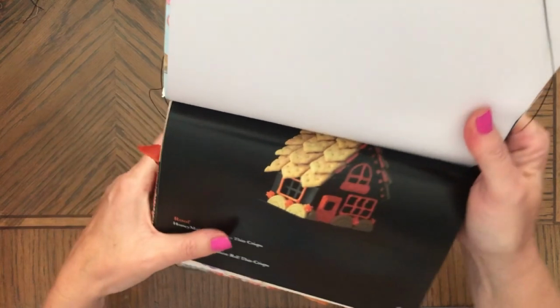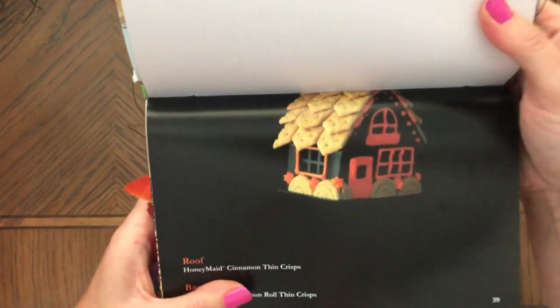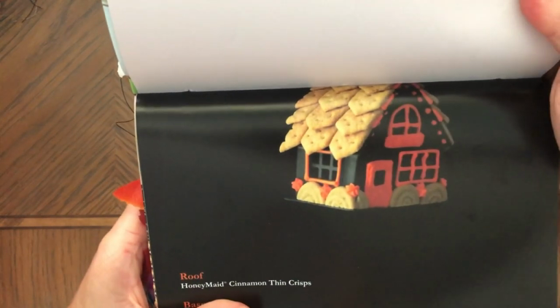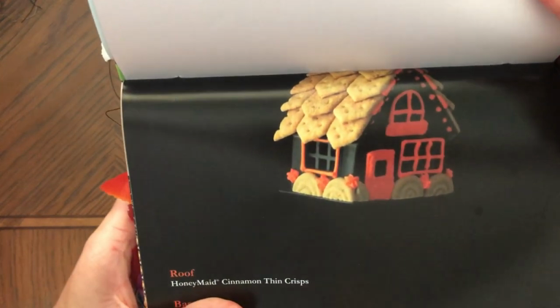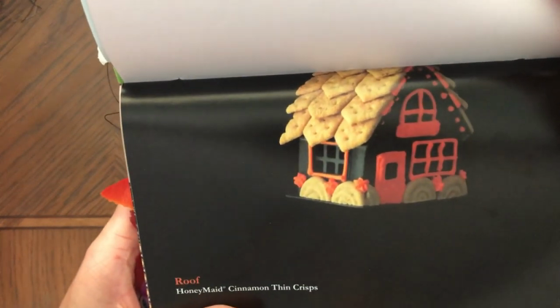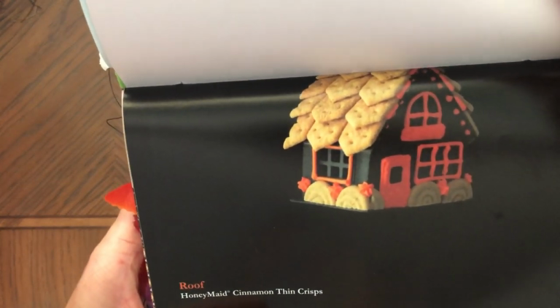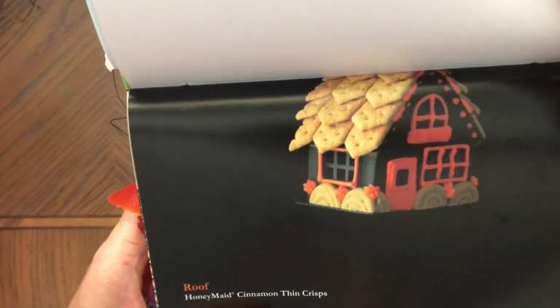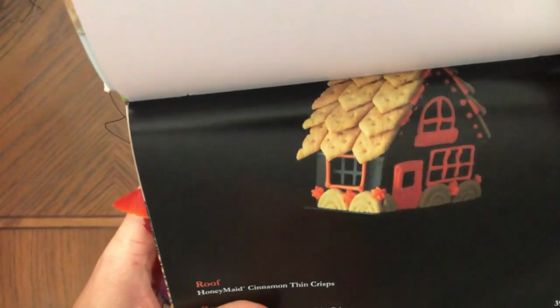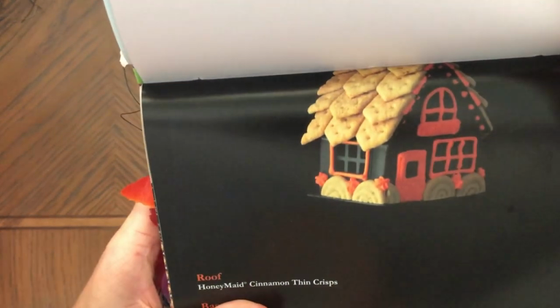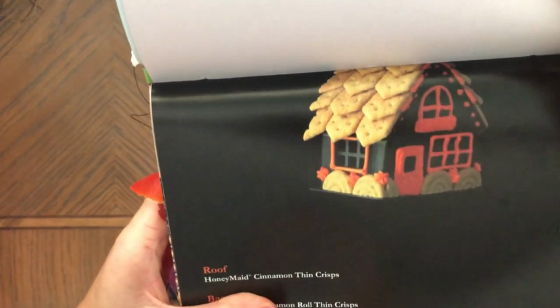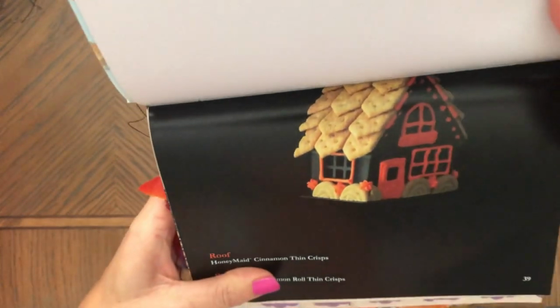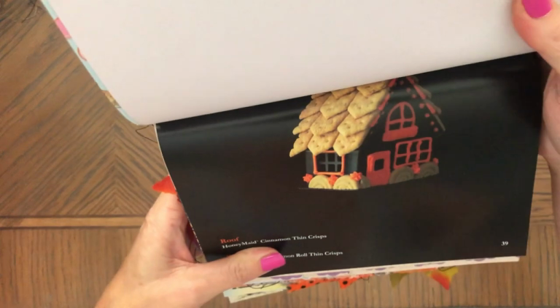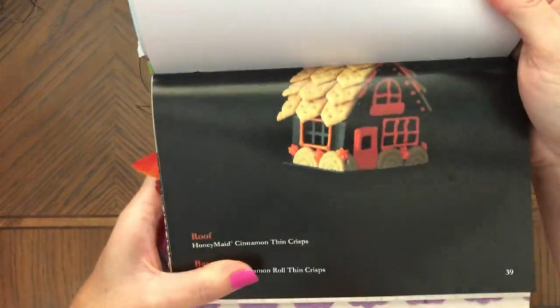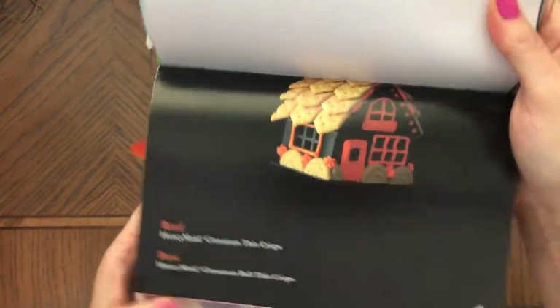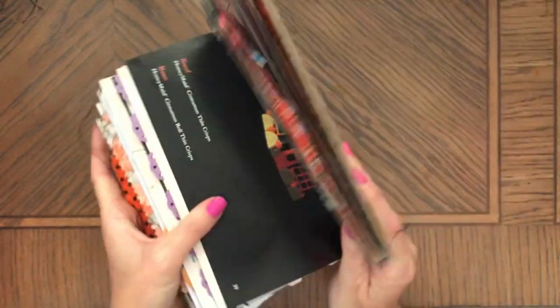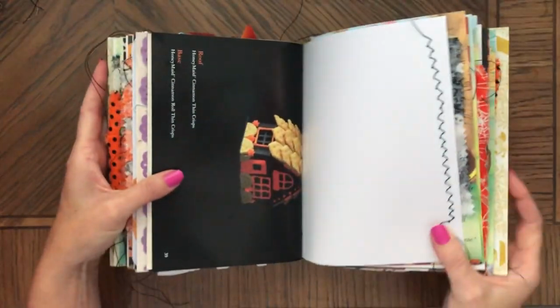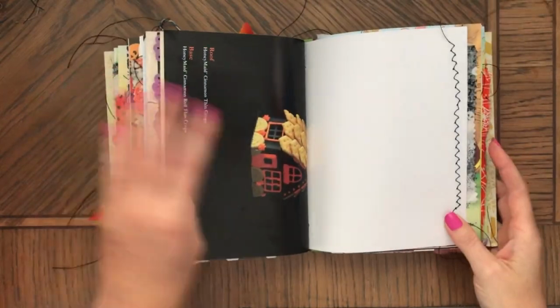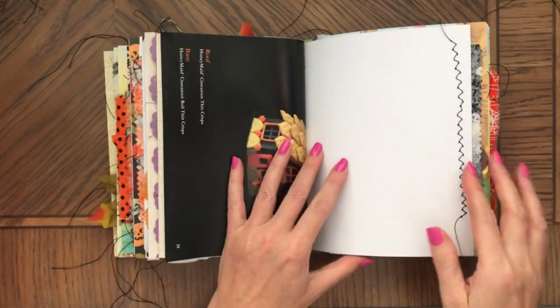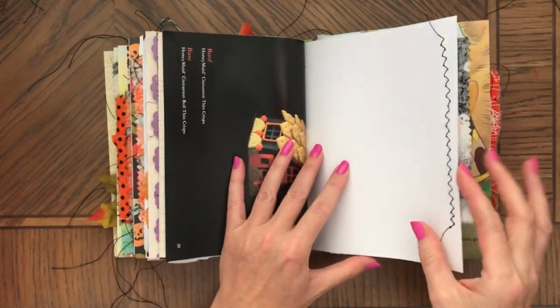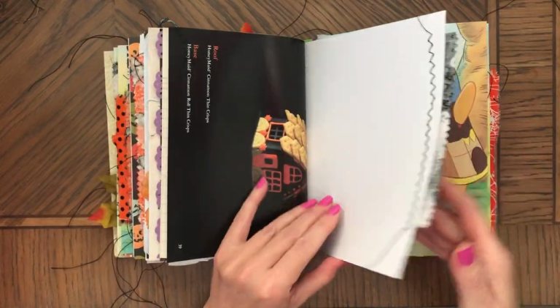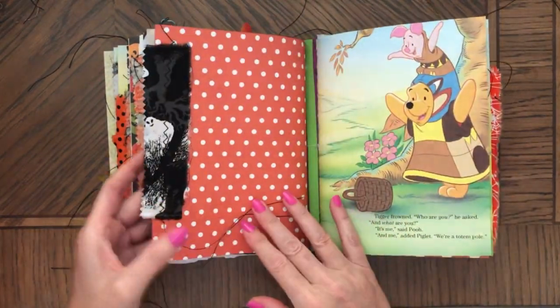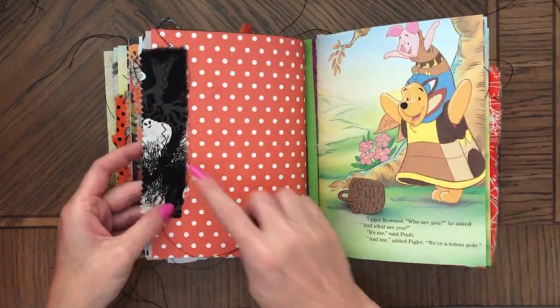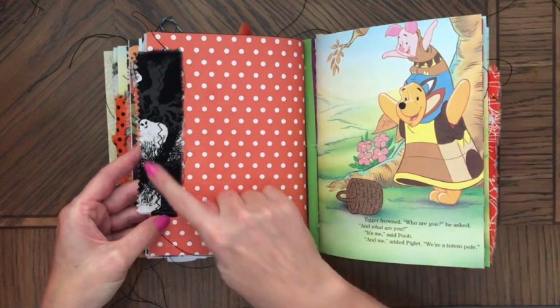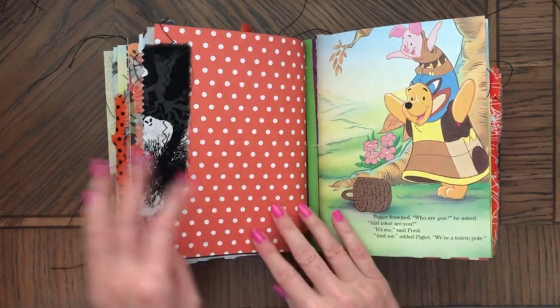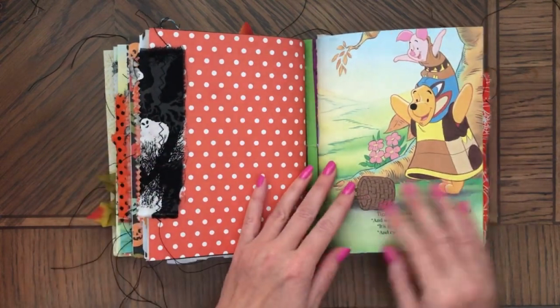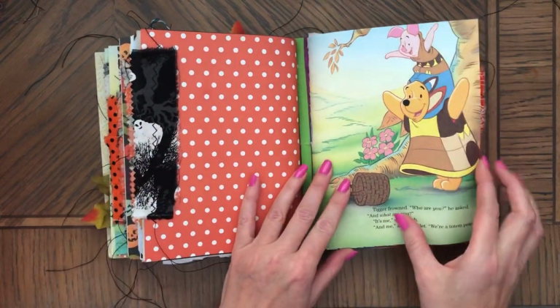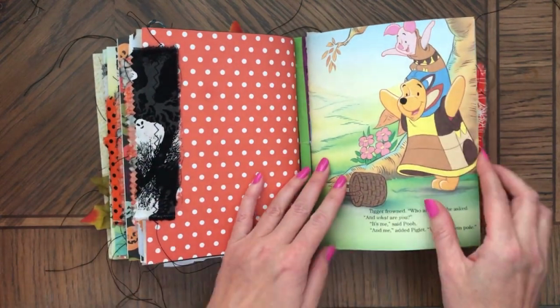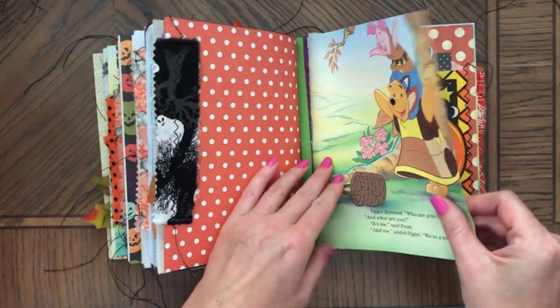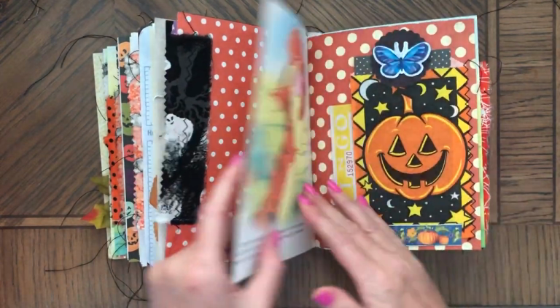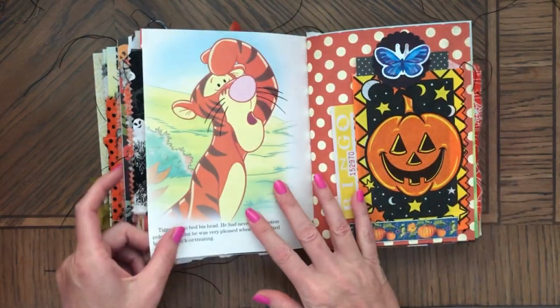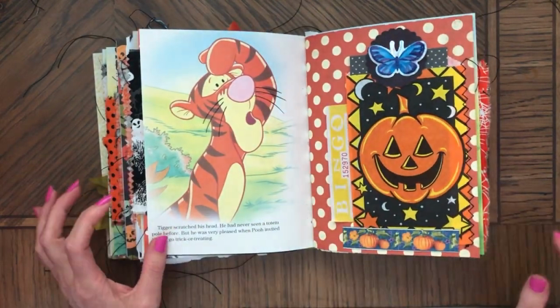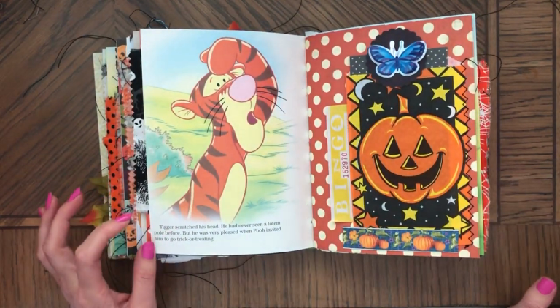Look at this — how cool is this? This is really a great idea for crafts. Fabric. And this is the last signature.